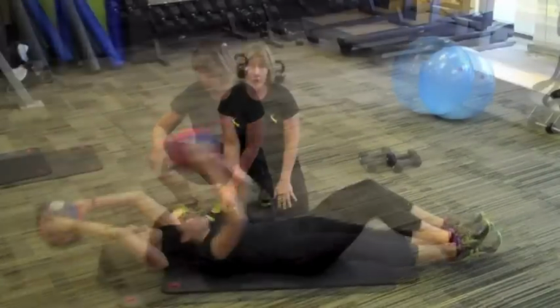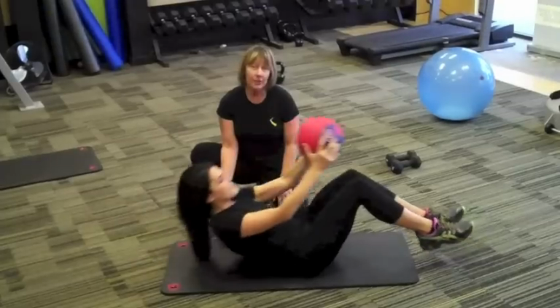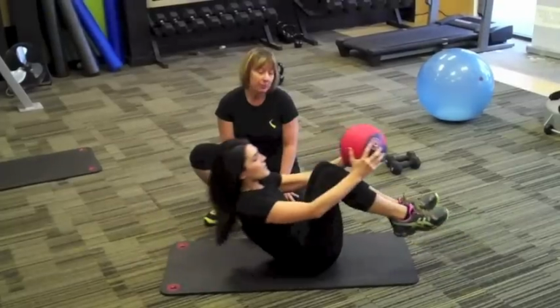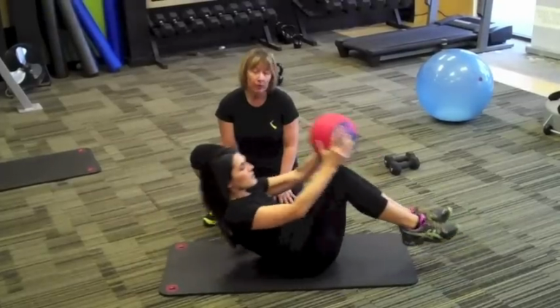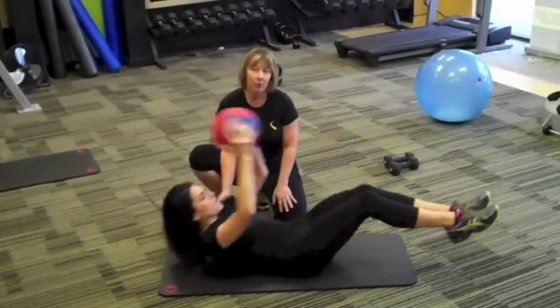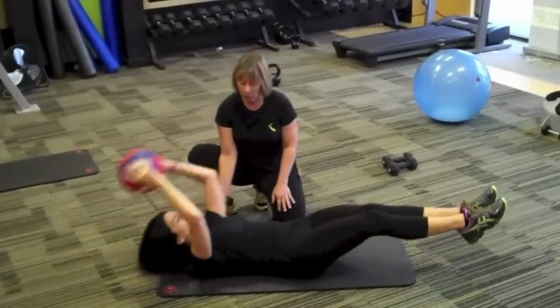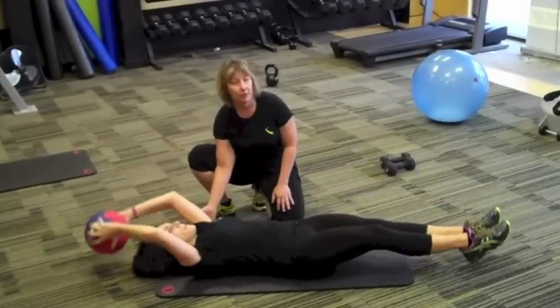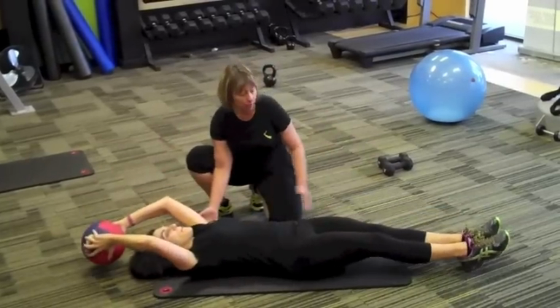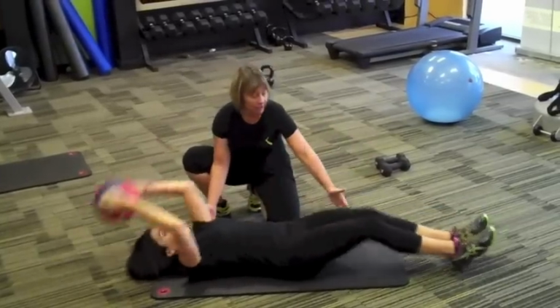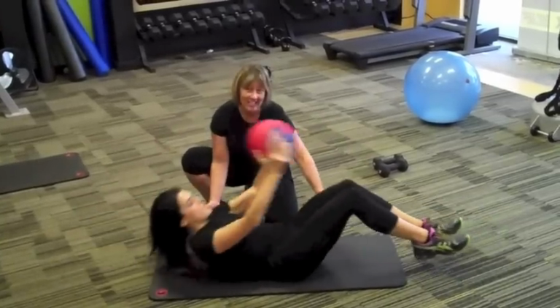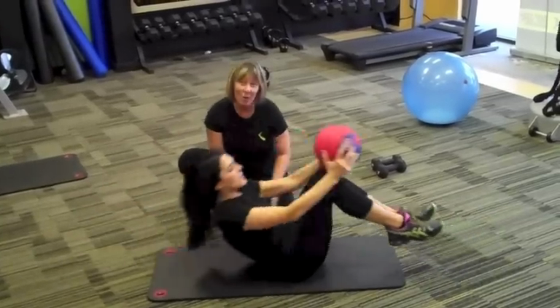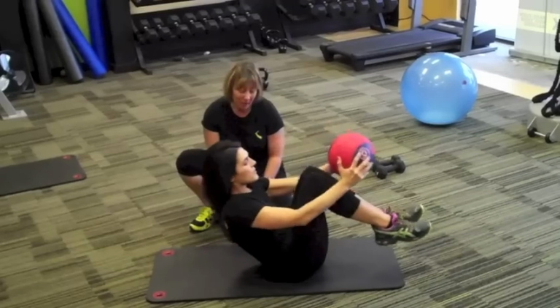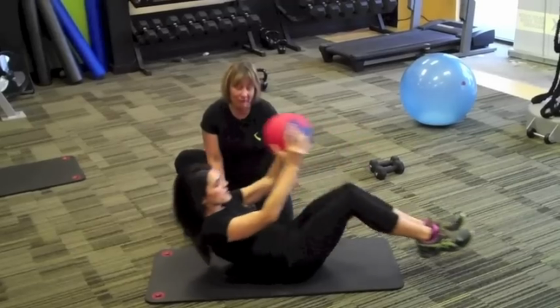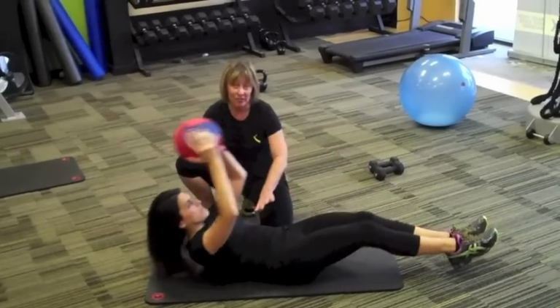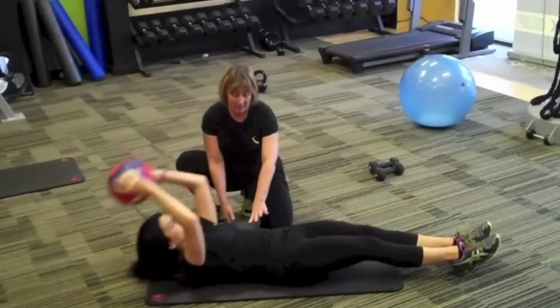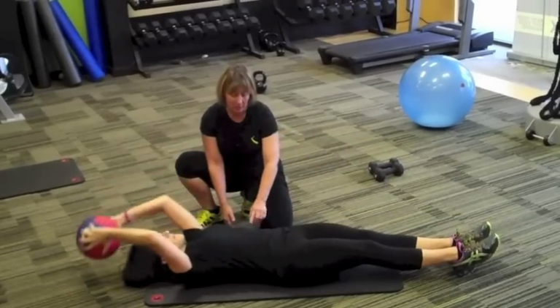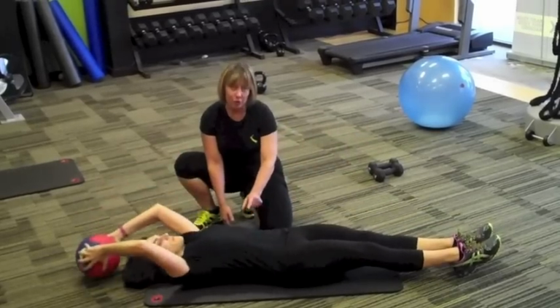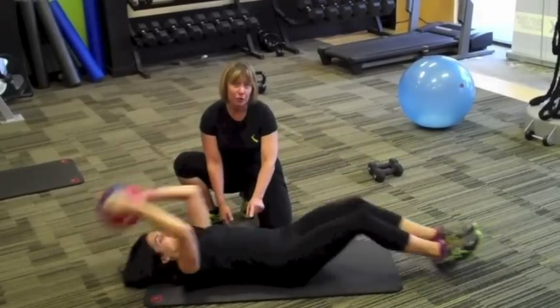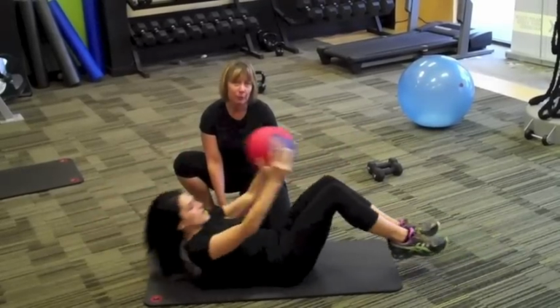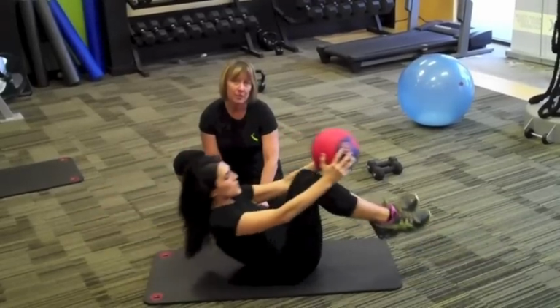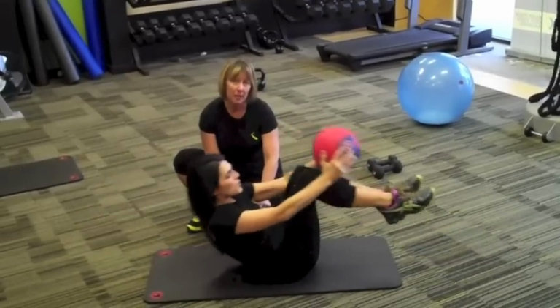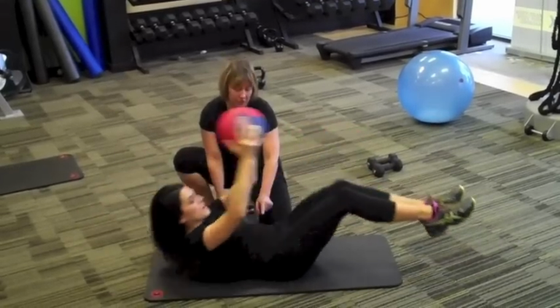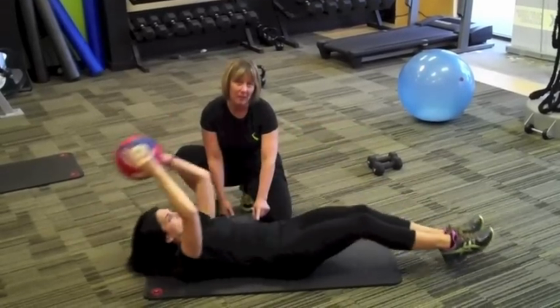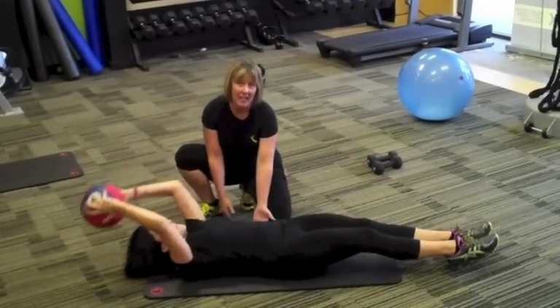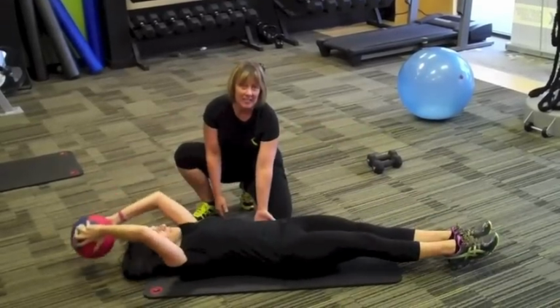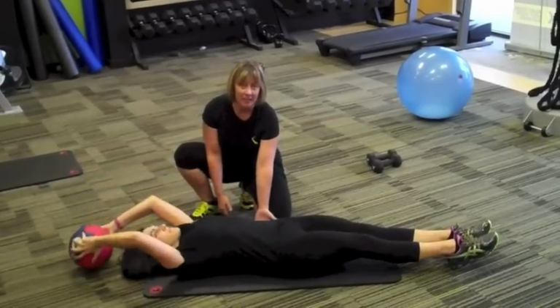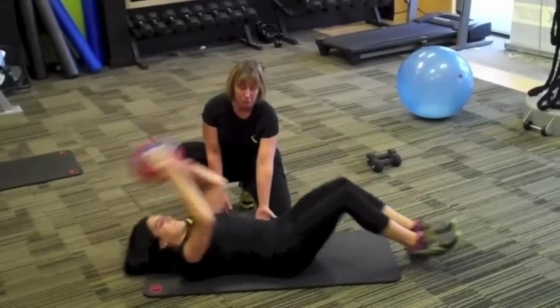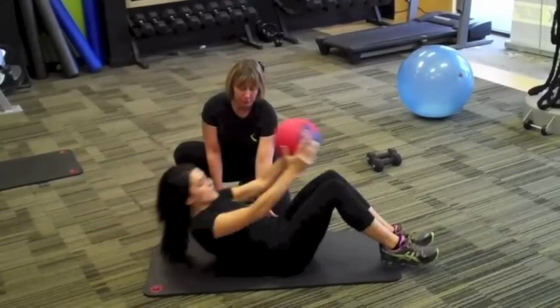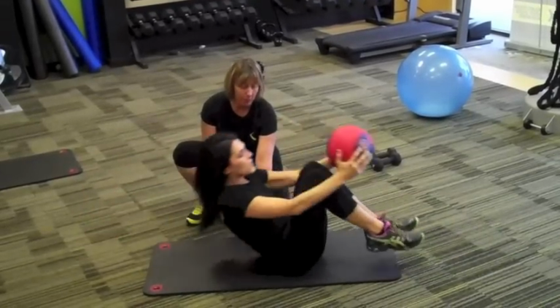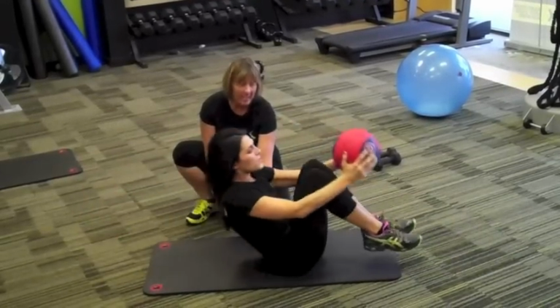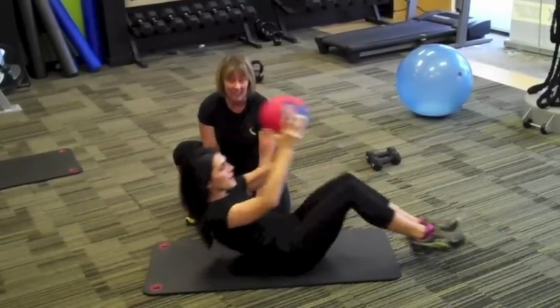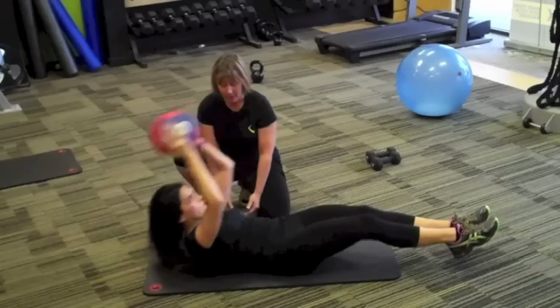What this move works is the core, which is from the shoulders to the knees, with a primary focus on the abdominals. Make sure you pull those abdominals to the spine and keep the spine neutral to the floor. Keep breathing.